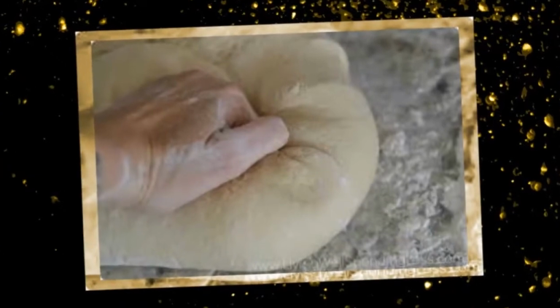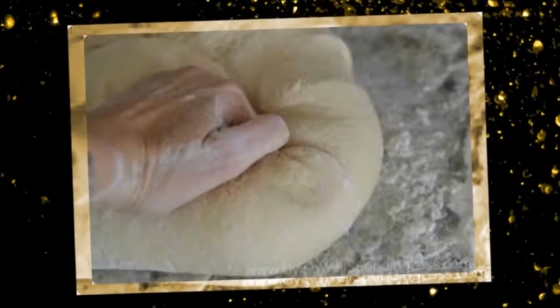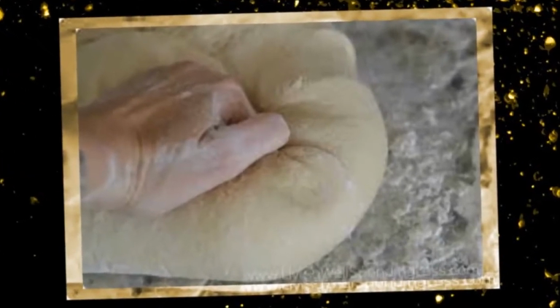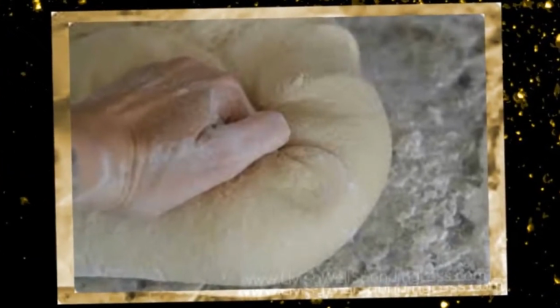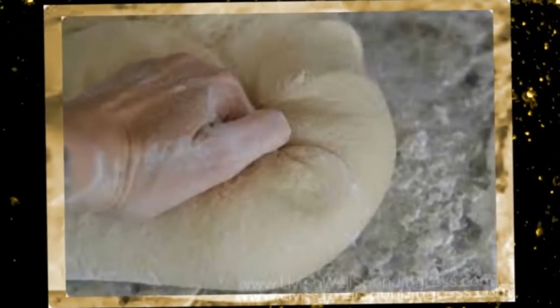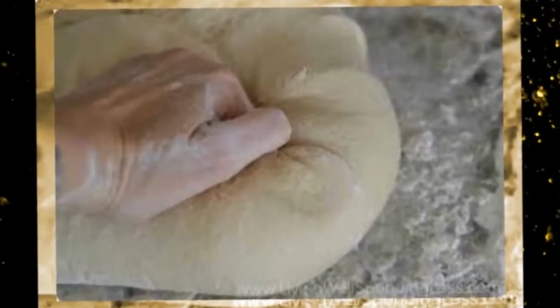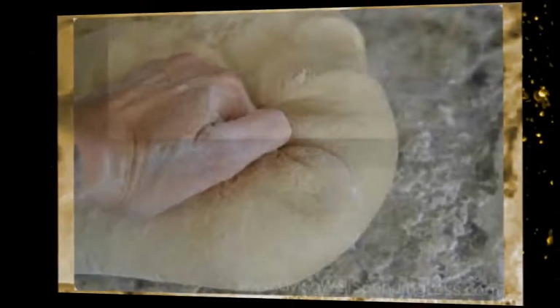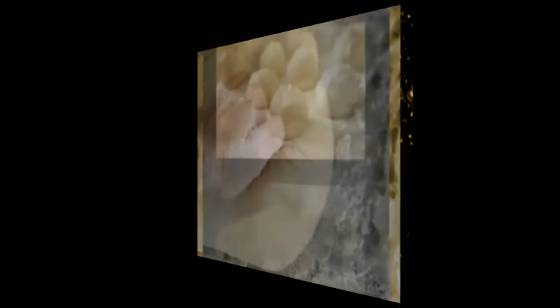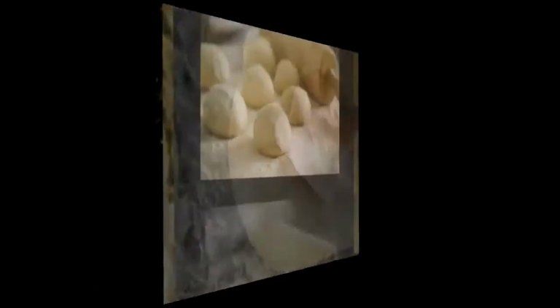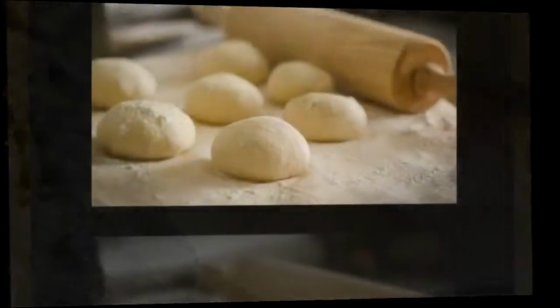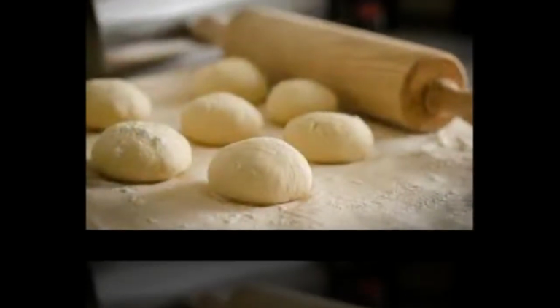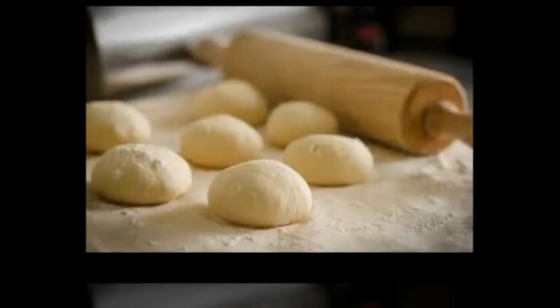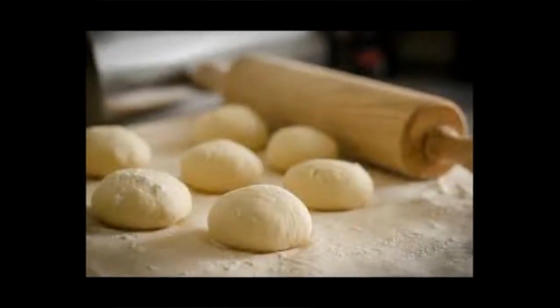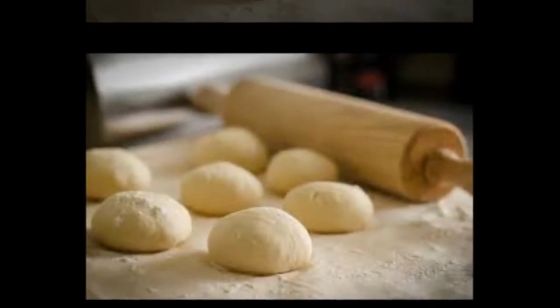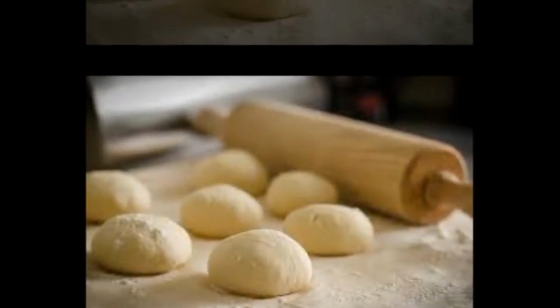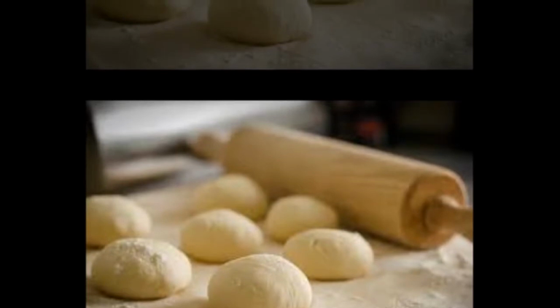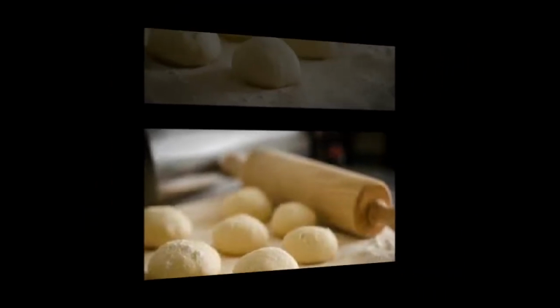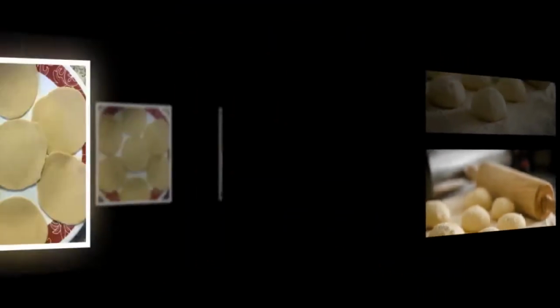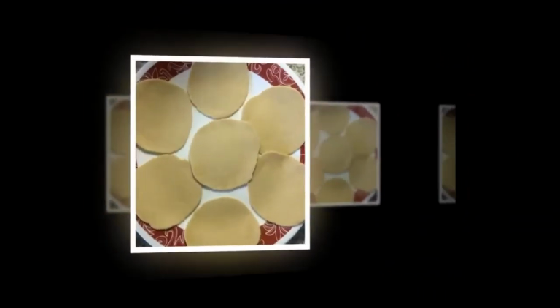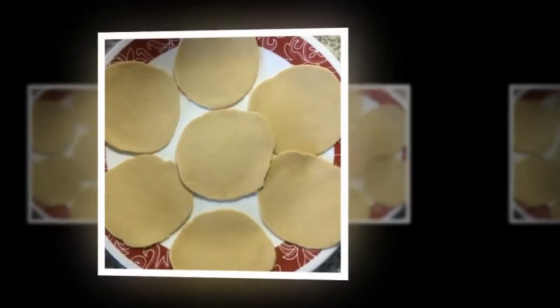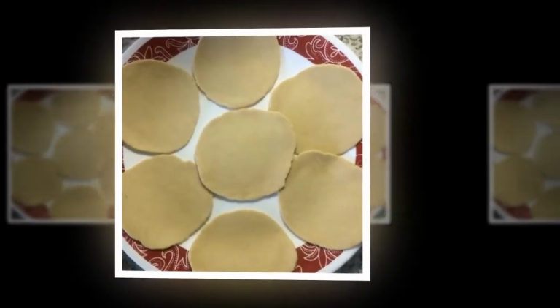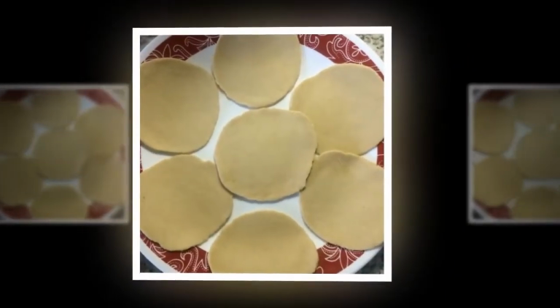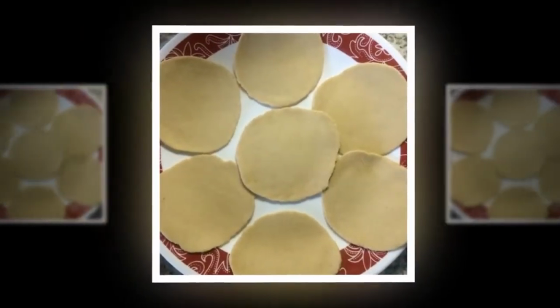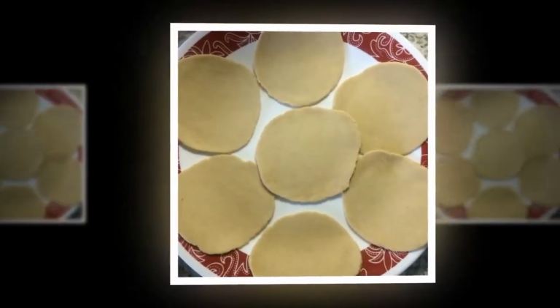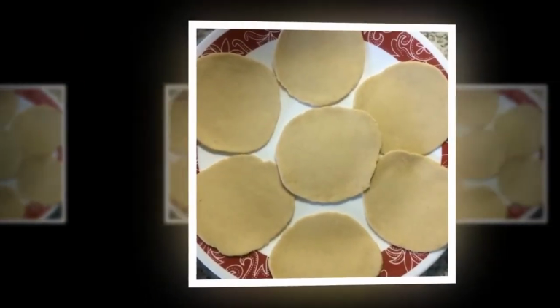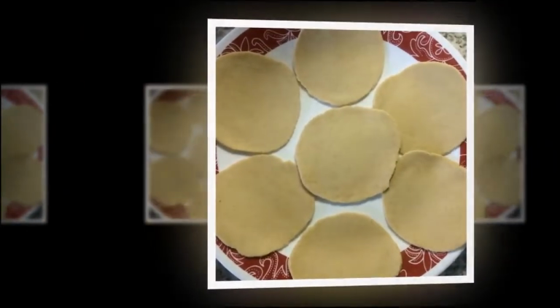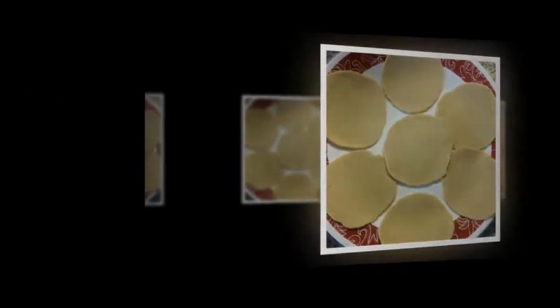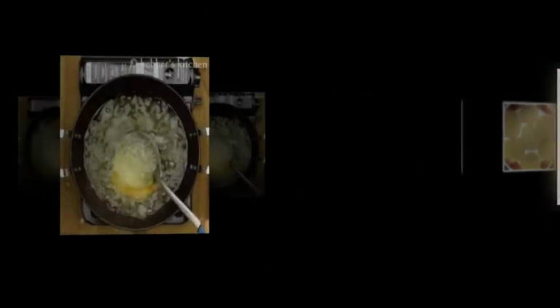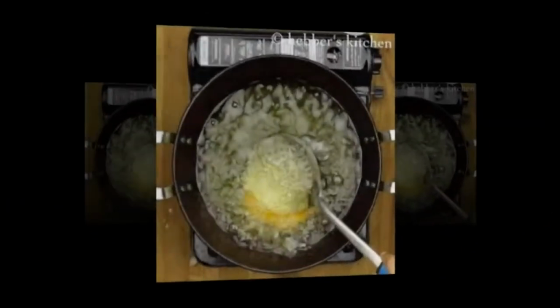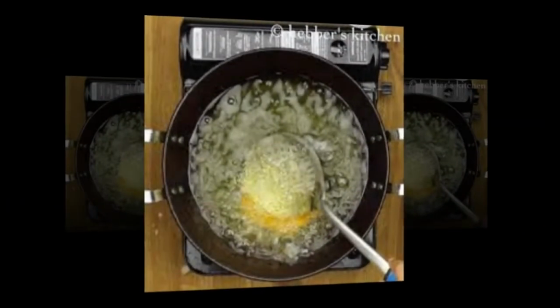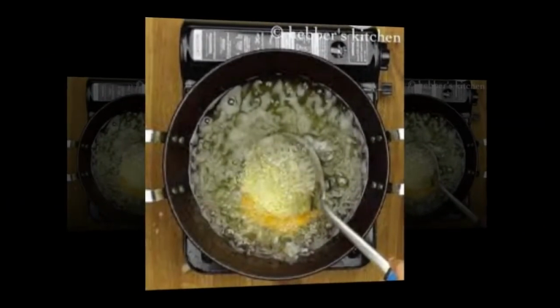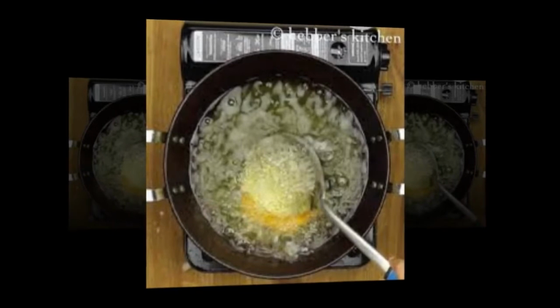Now make the mixture into medium-sized round balls, press and fry them in oil. The oil is heated to more than 150 degrees centigrade.